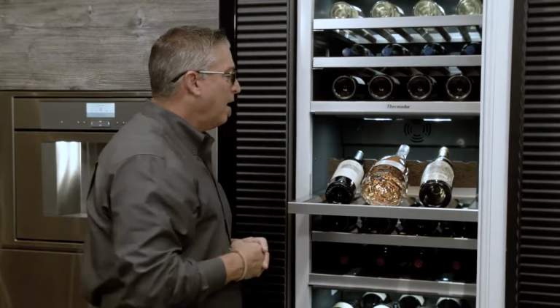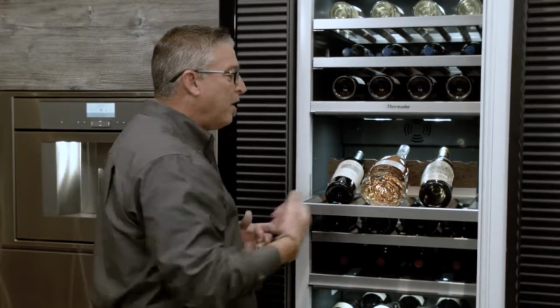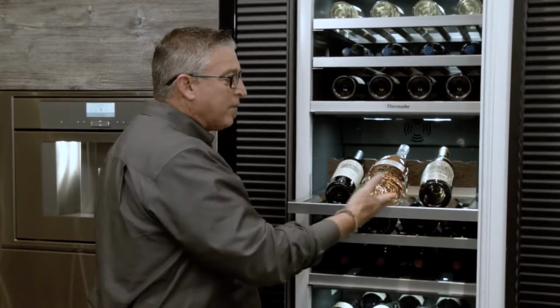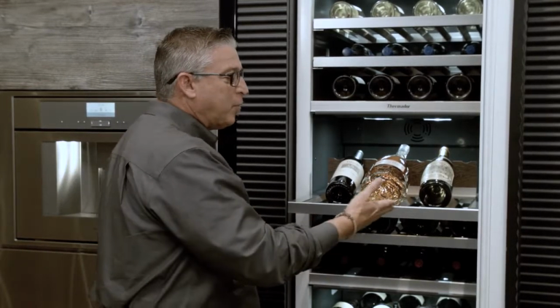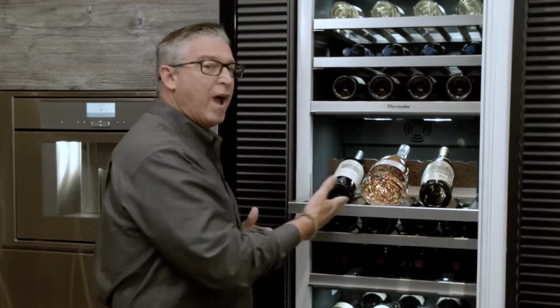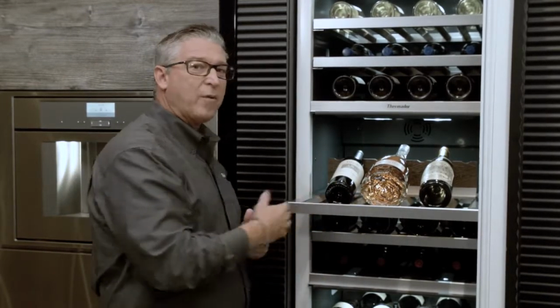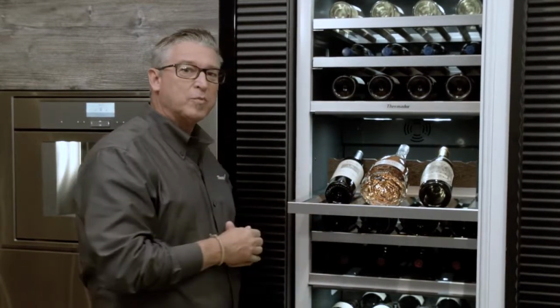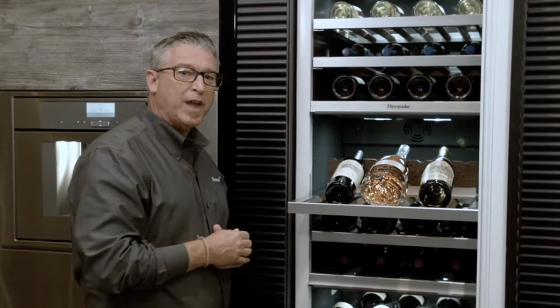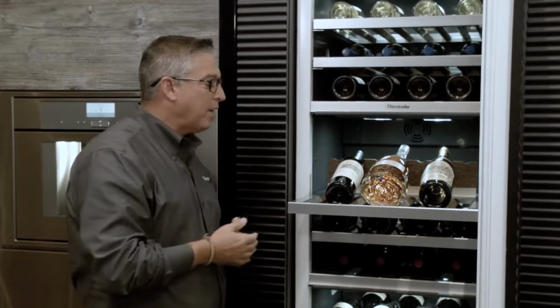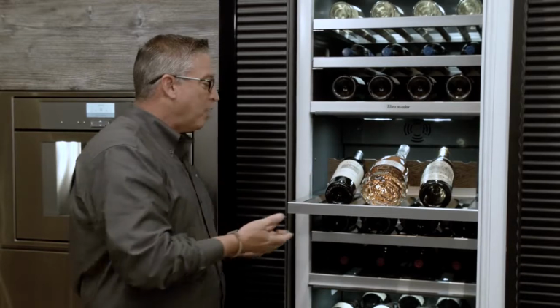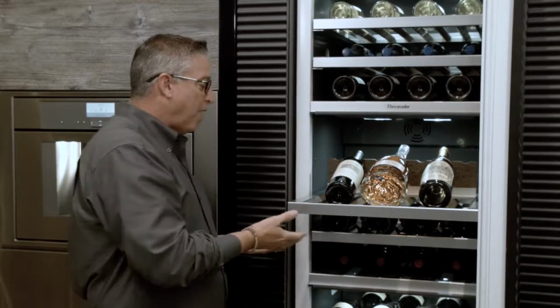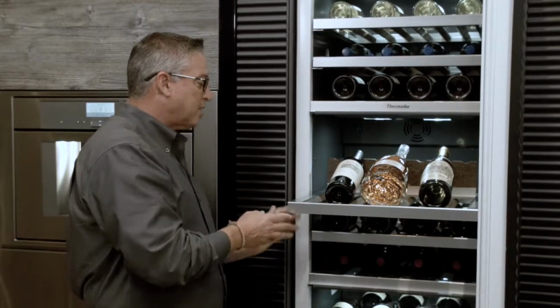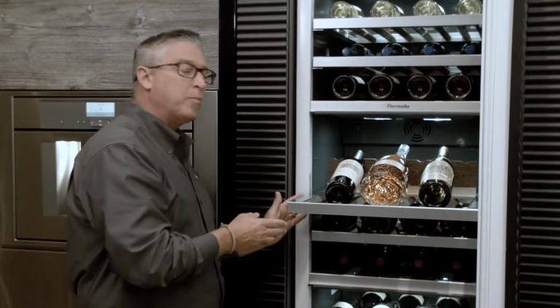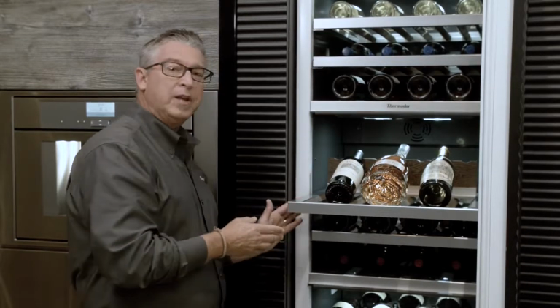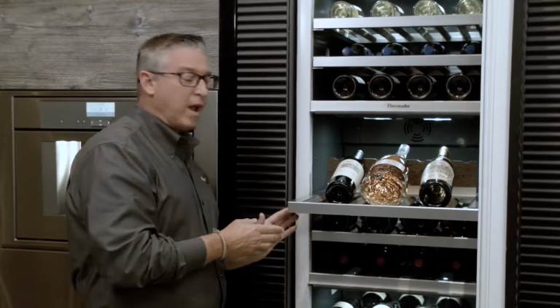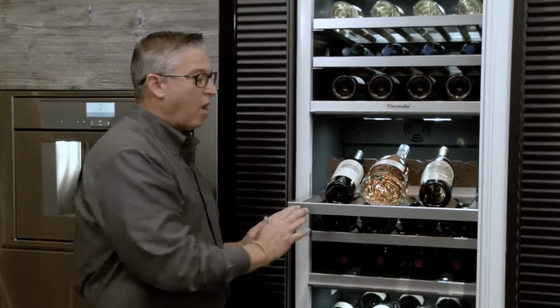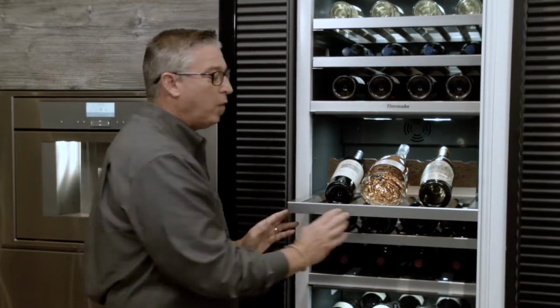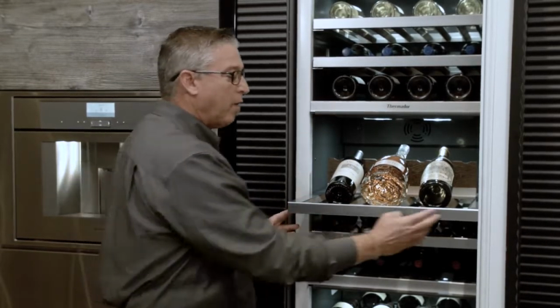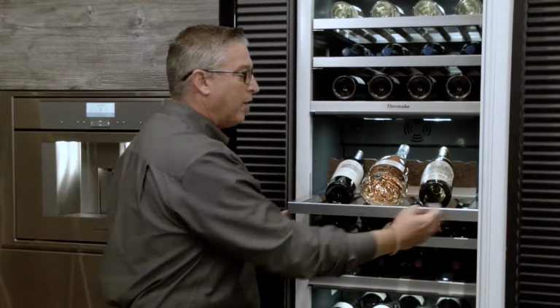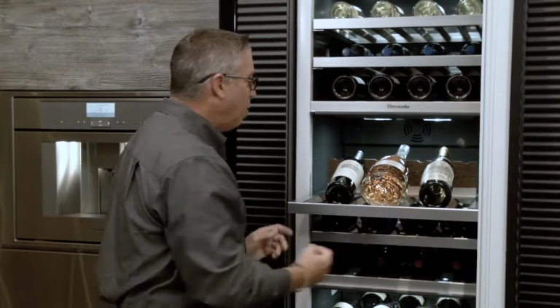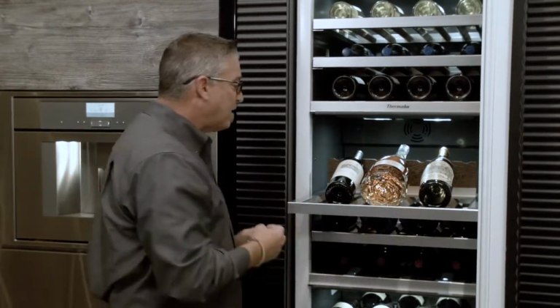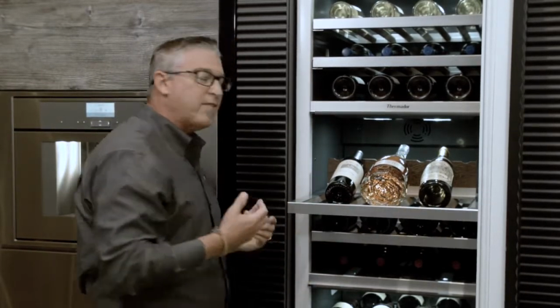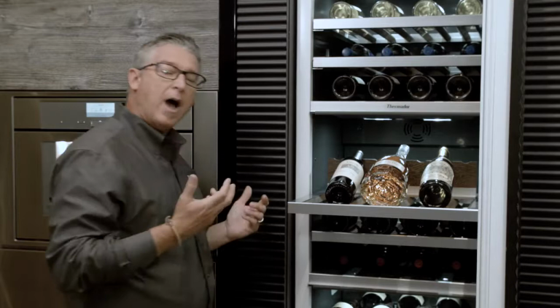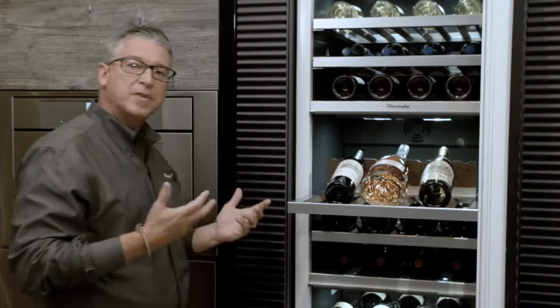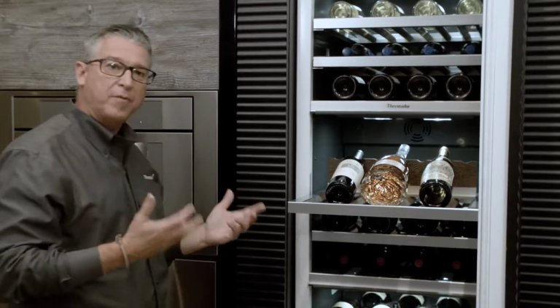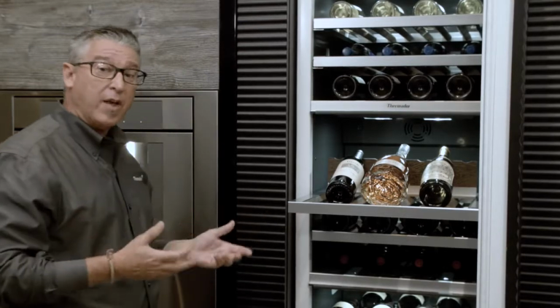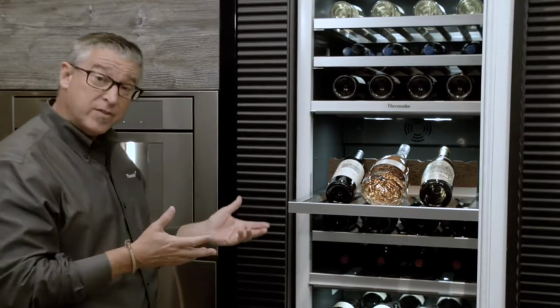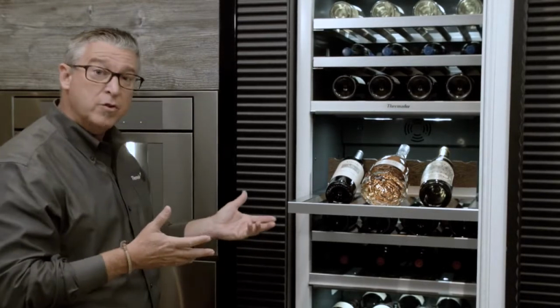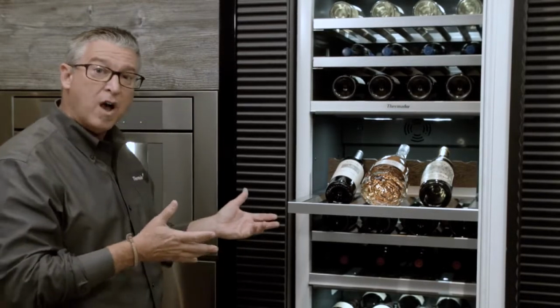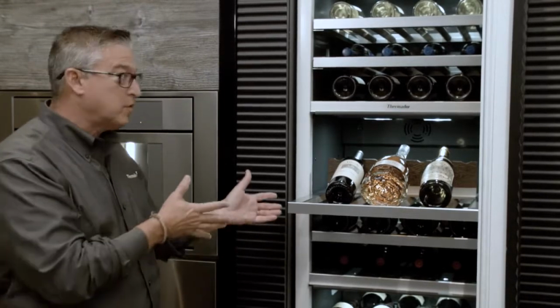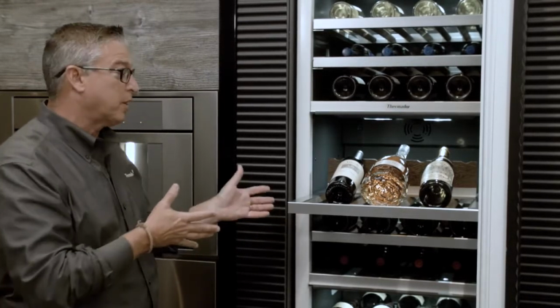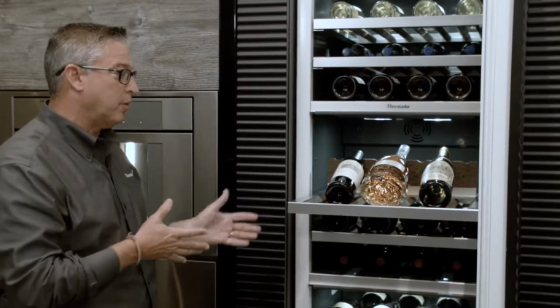If we look at this full rack that we just pulled out, what you find is the complete railing all the way around, which gives it that upscale feel — and this is a new design on this particular unit.